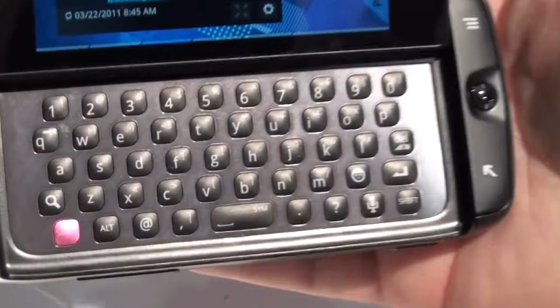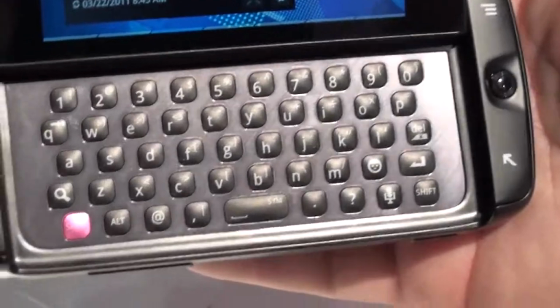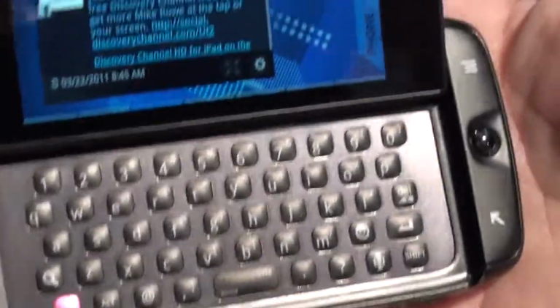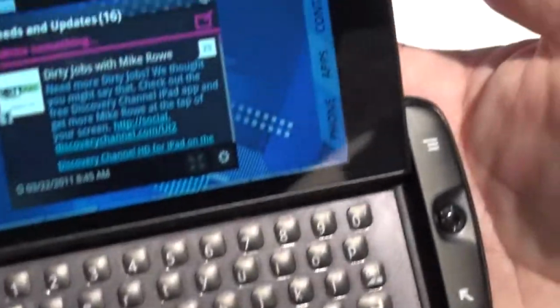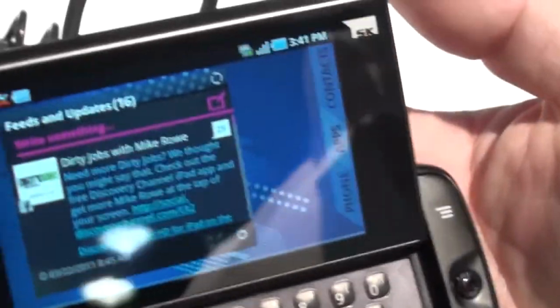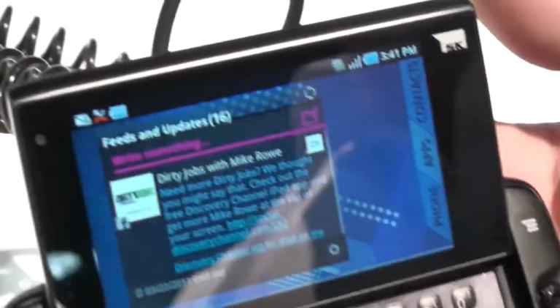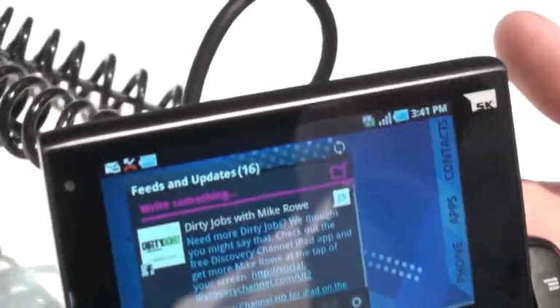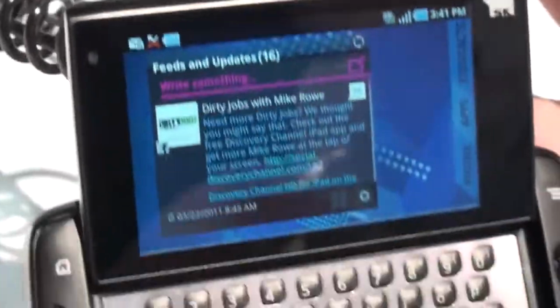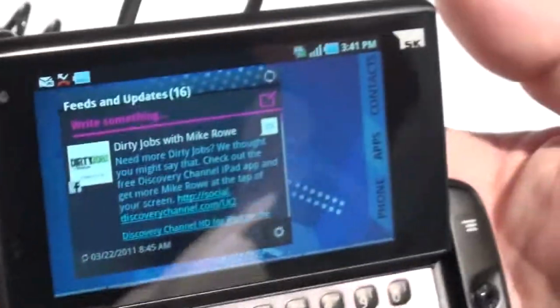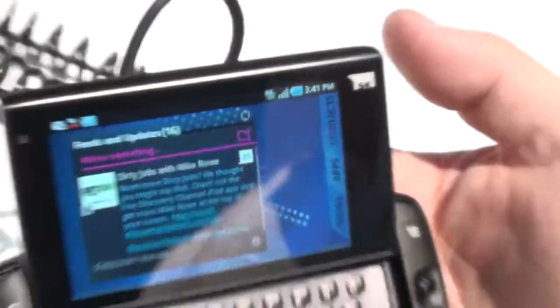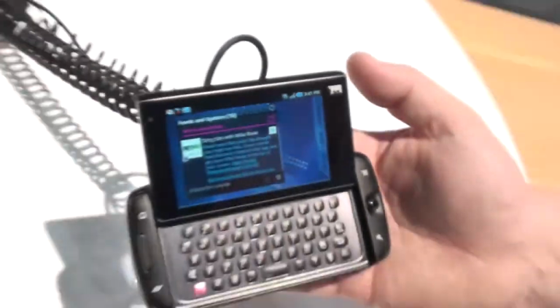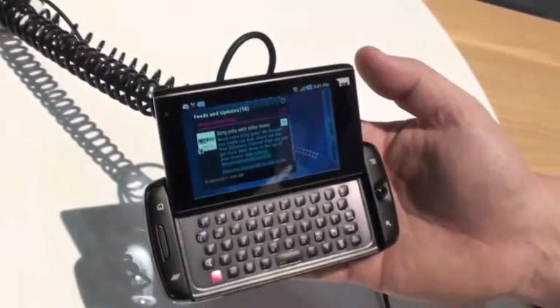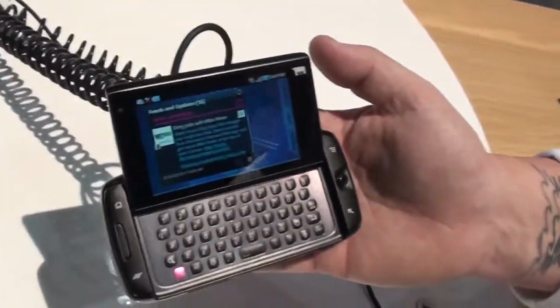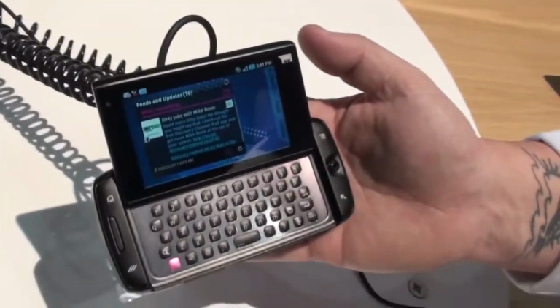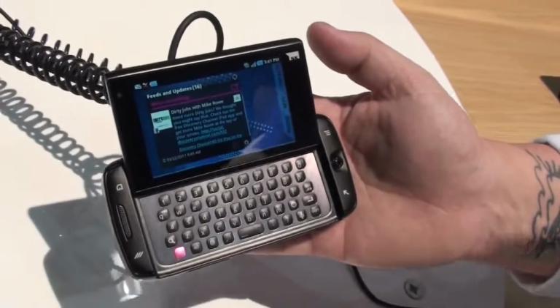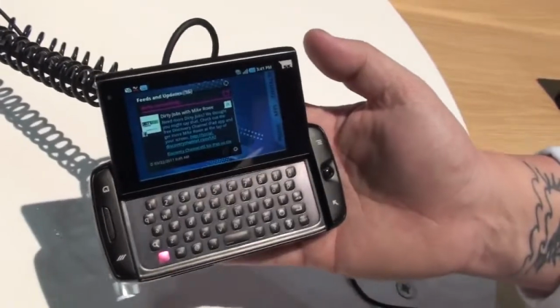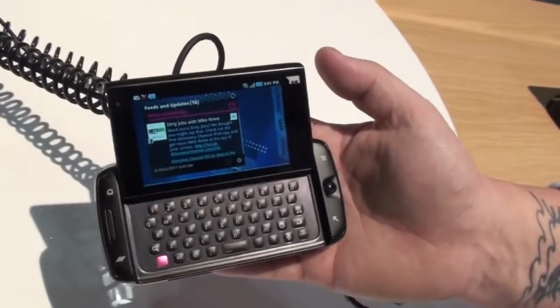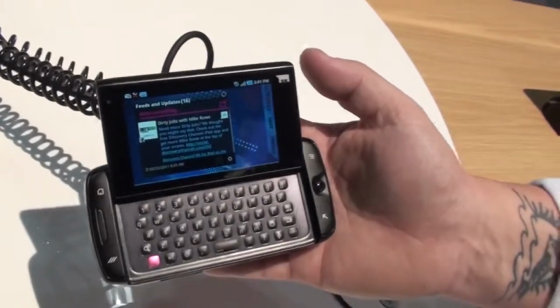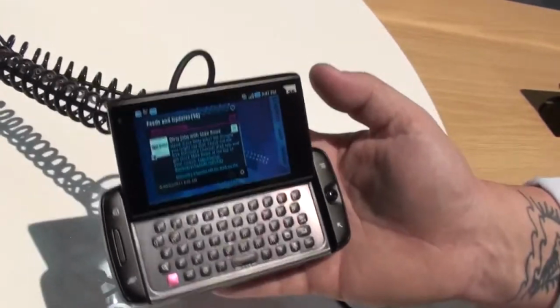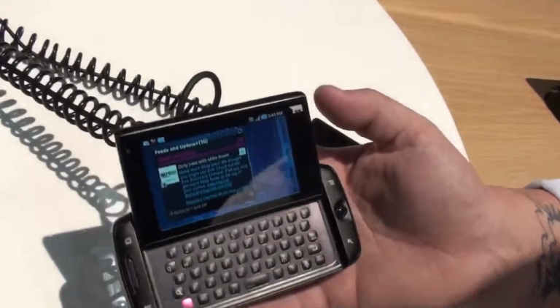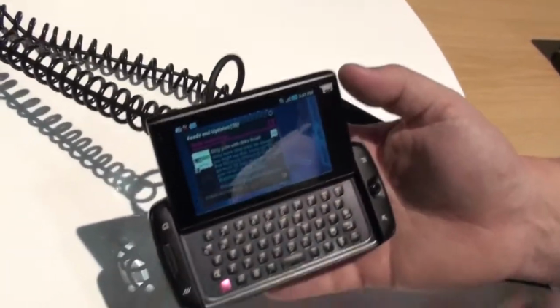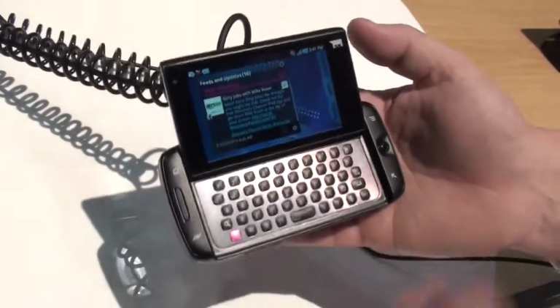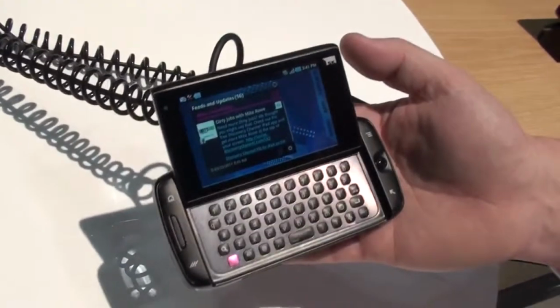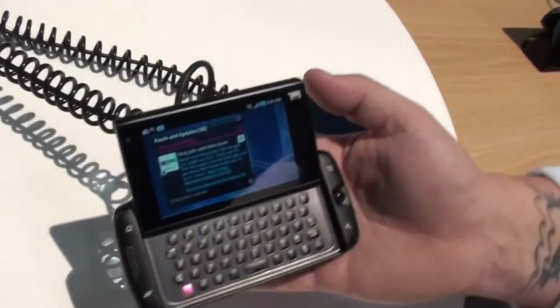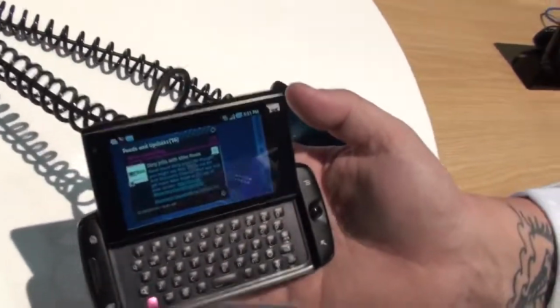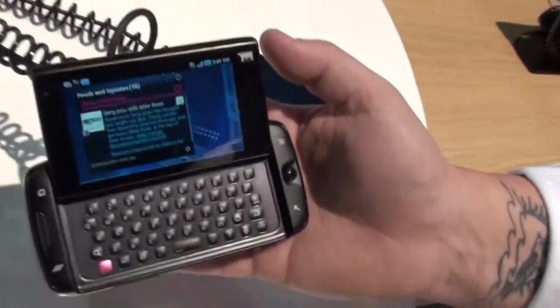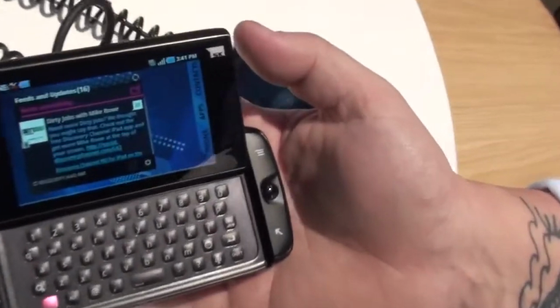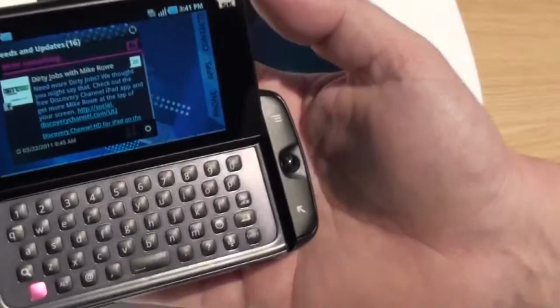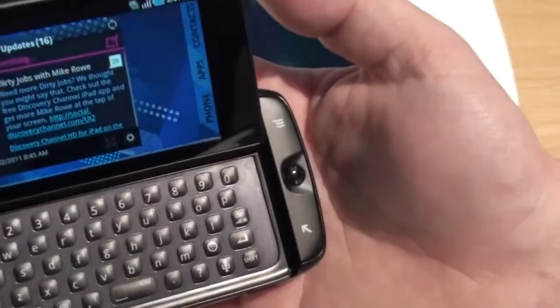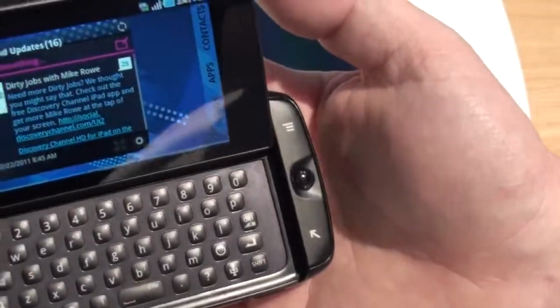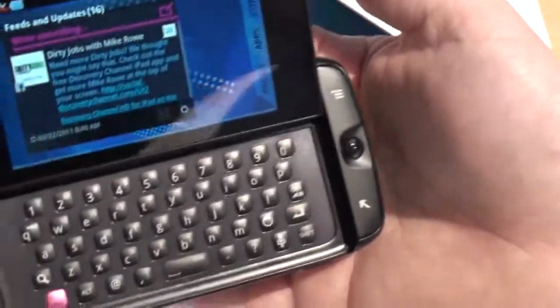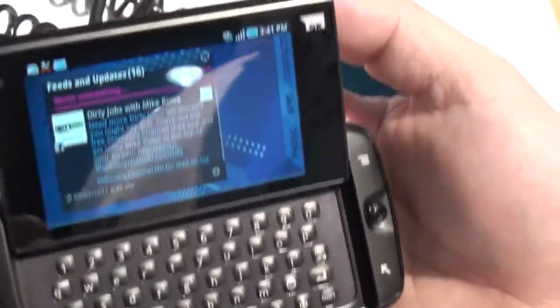This is an Android-based Sidekick. It's a killer messaging device. We have a new feature: group messaging. You can create groups on the fly, invite other people to be part of your groups, and they get an invitation.